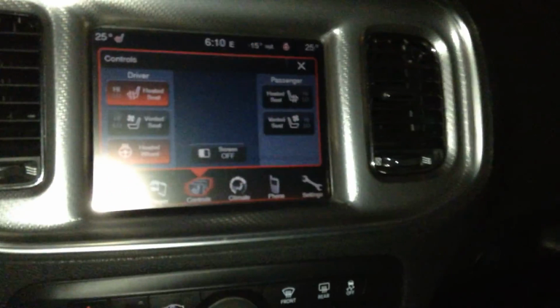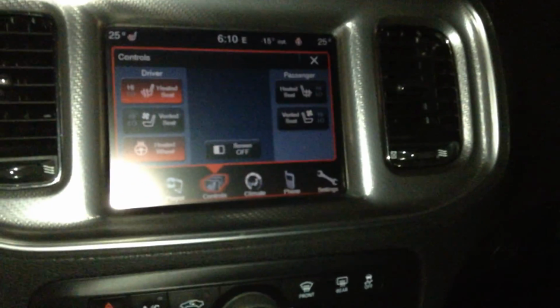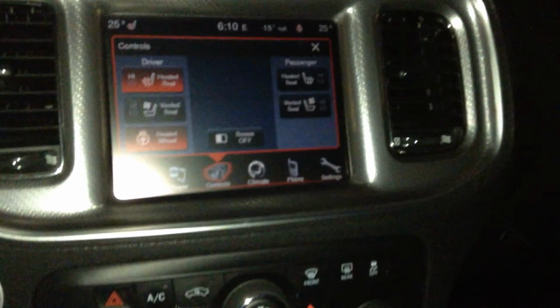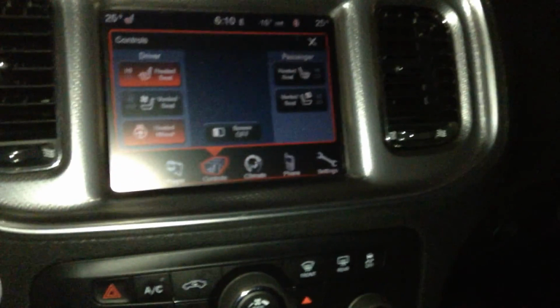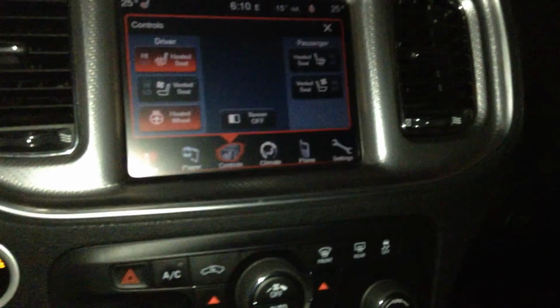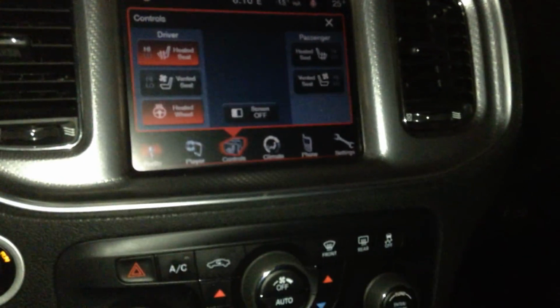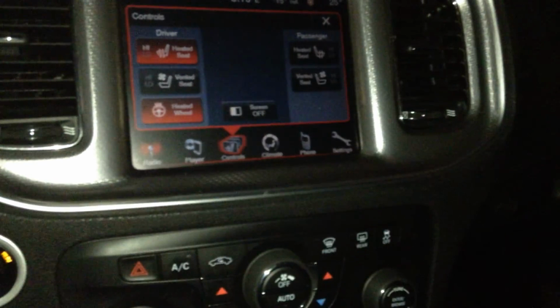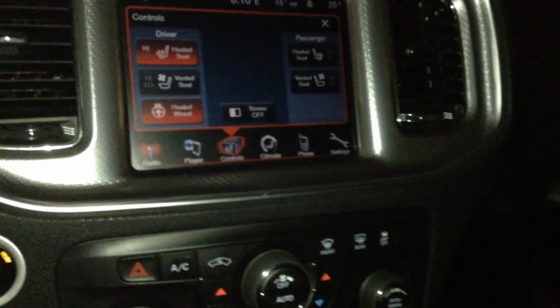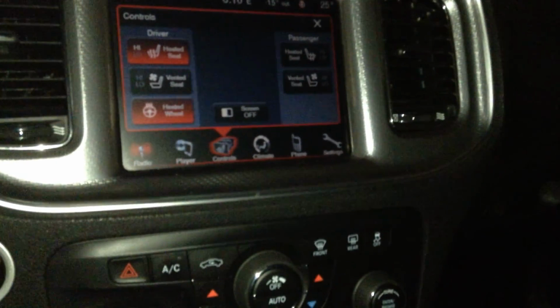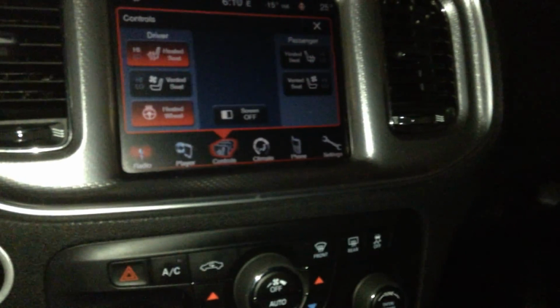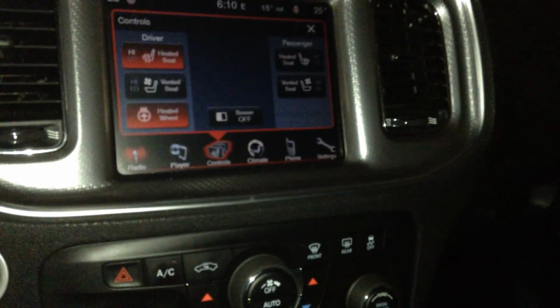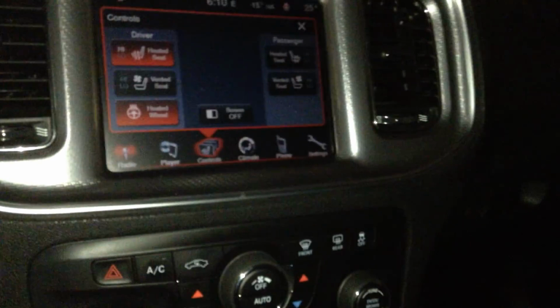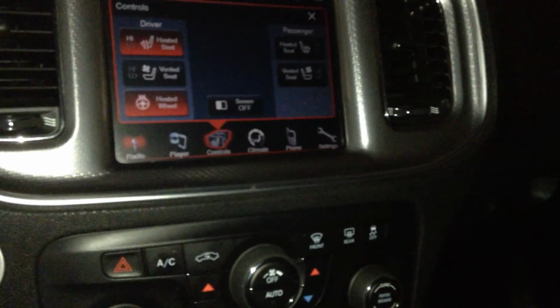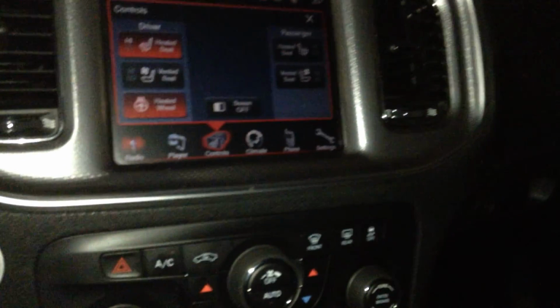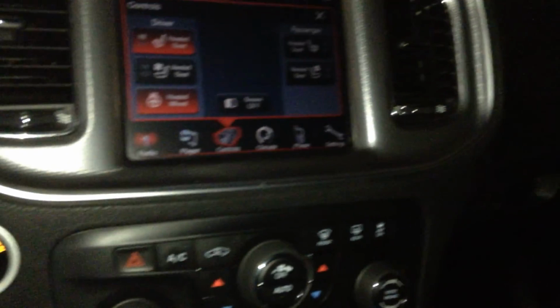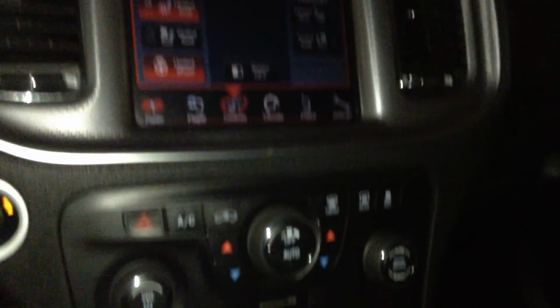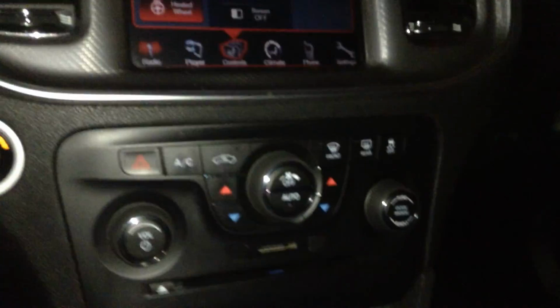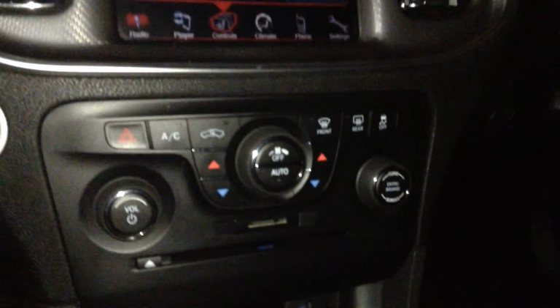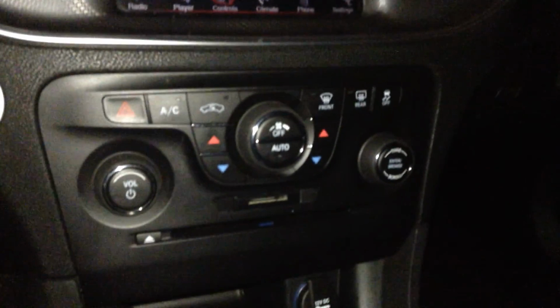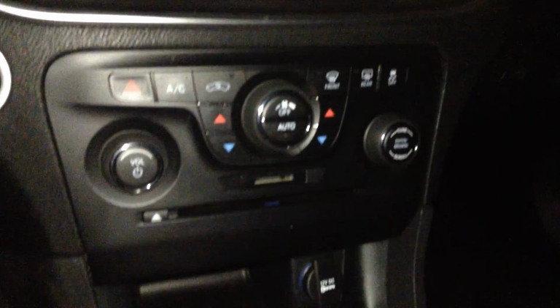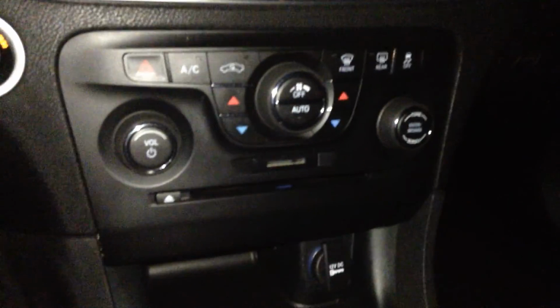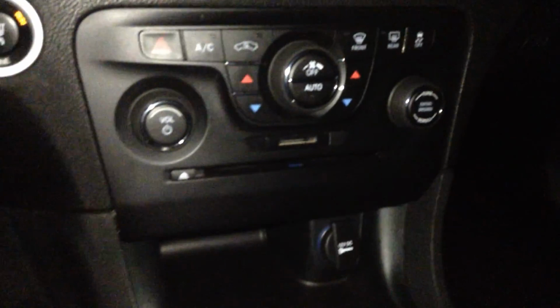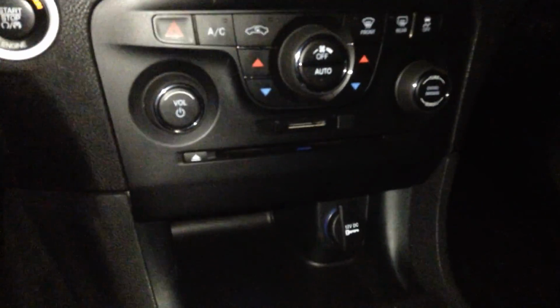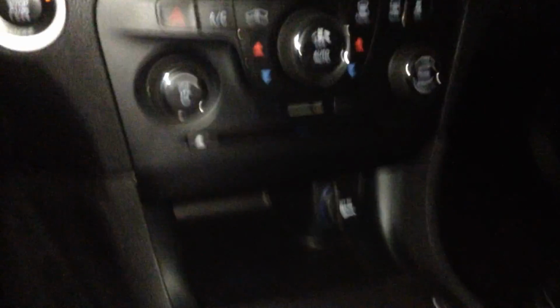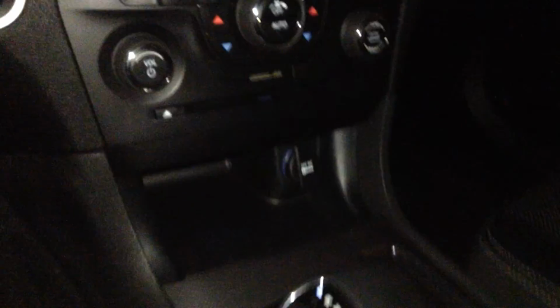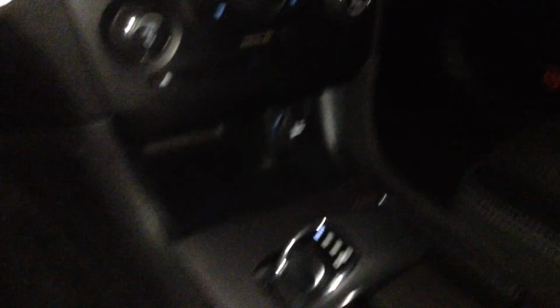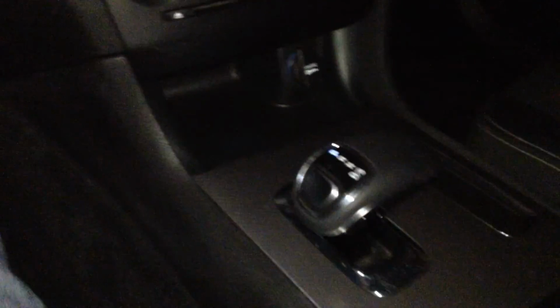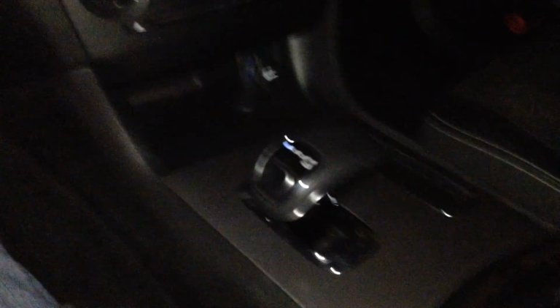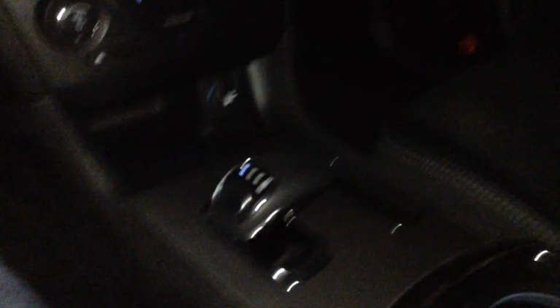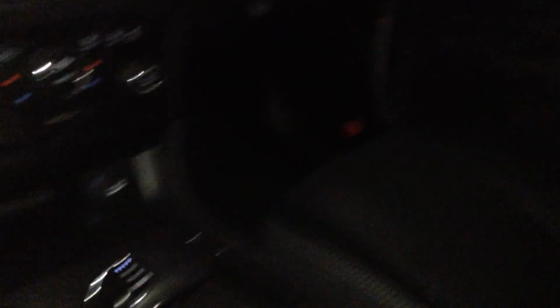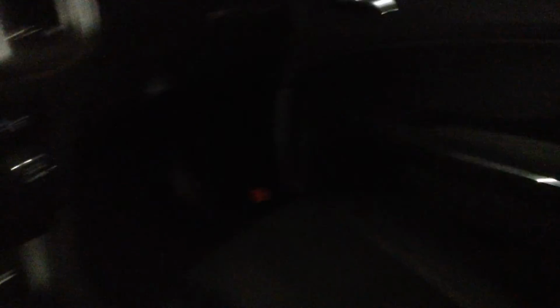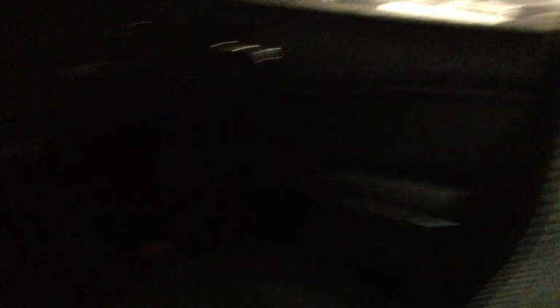You get heated seats and a heated steering wheel, along with ventilated seats. Going down lower, dual climate control. There's your gear shift.